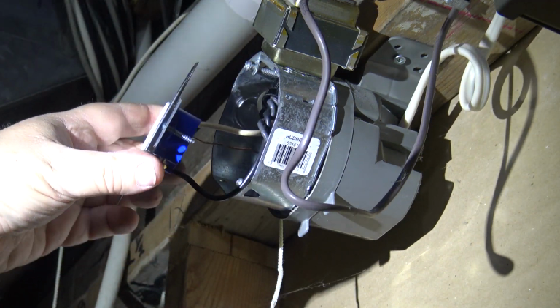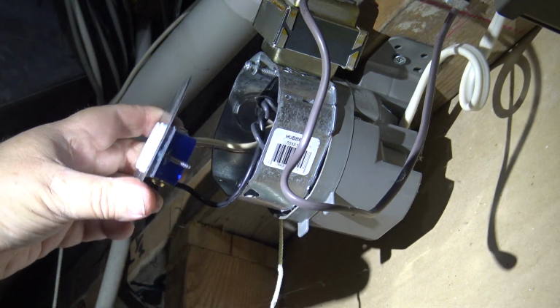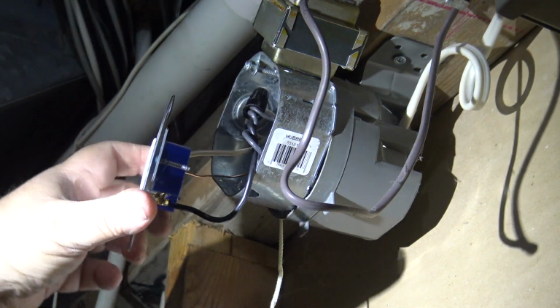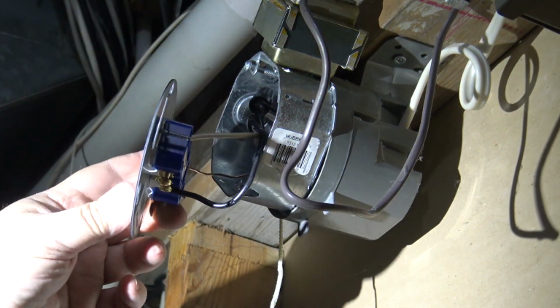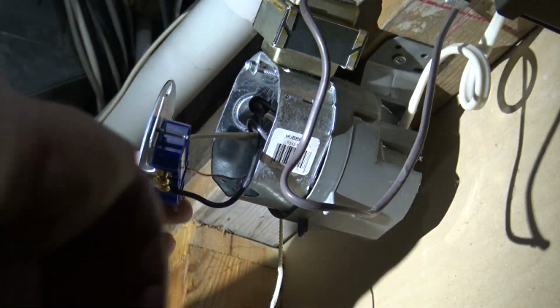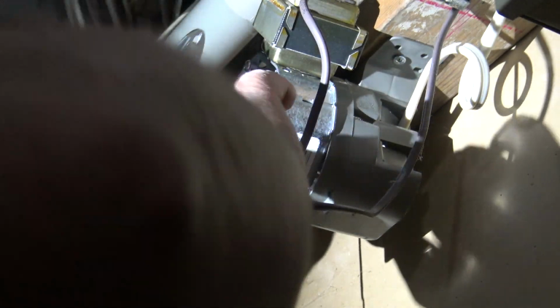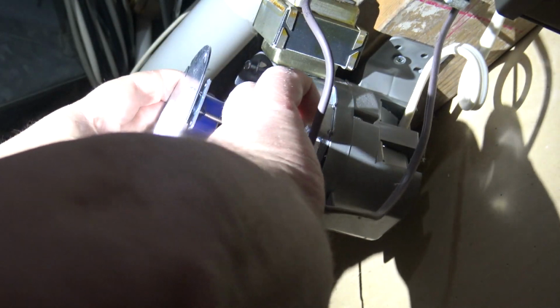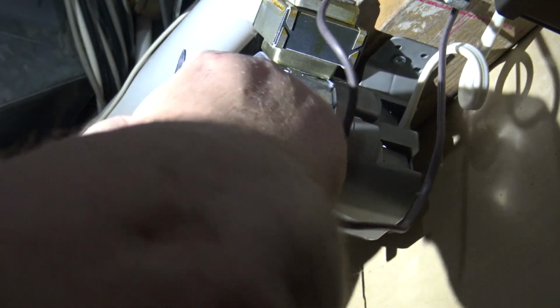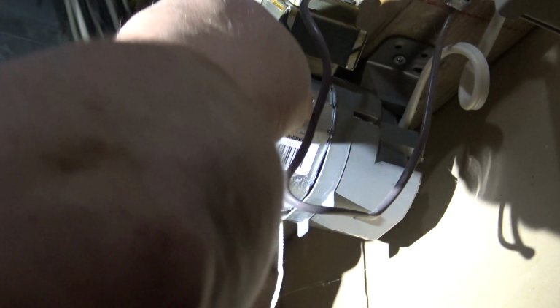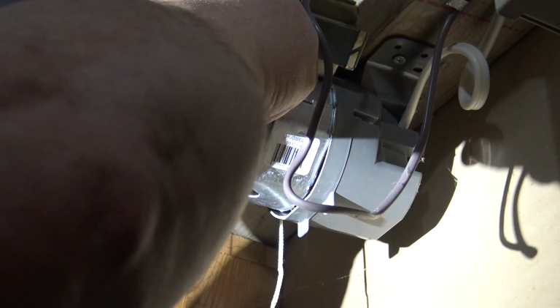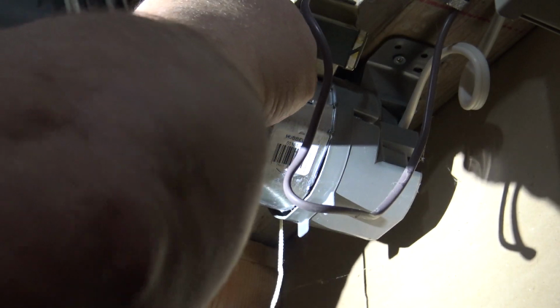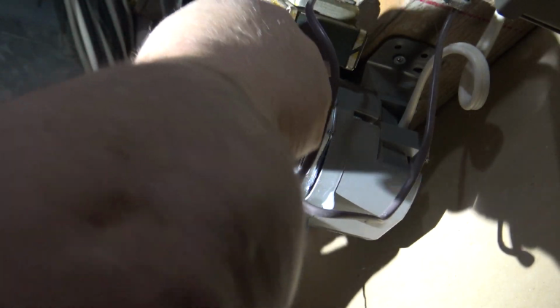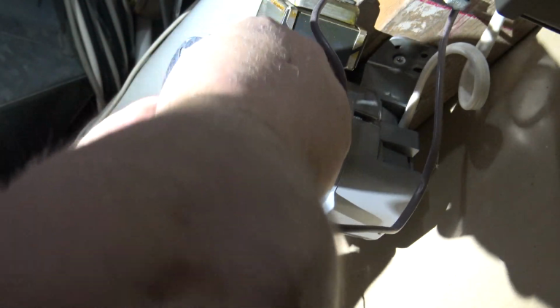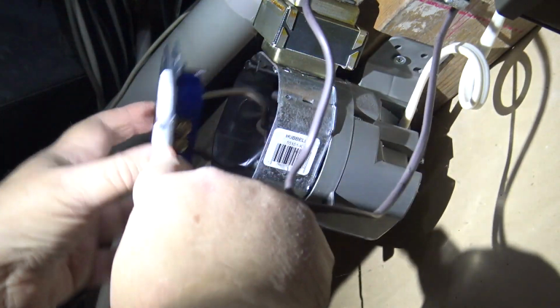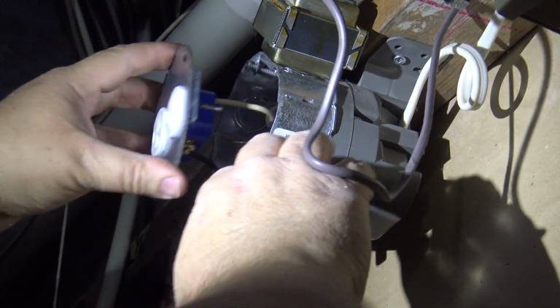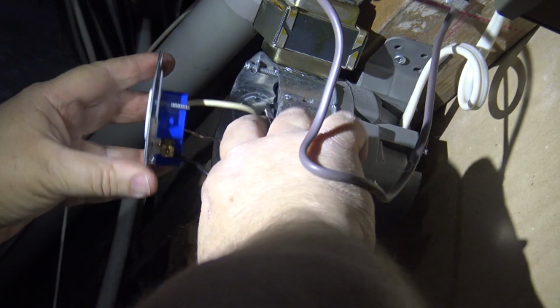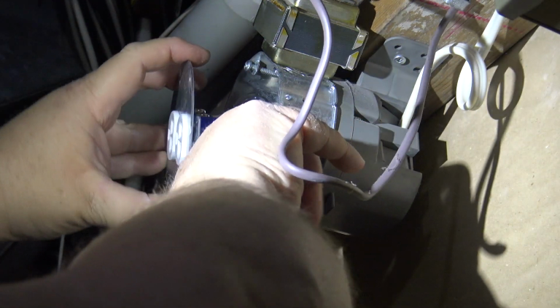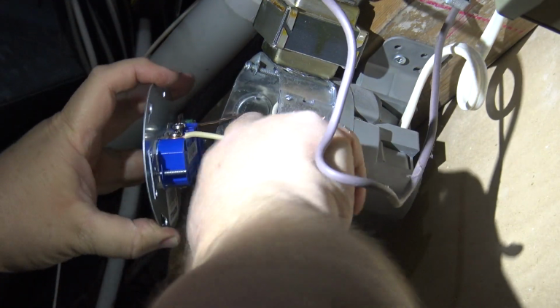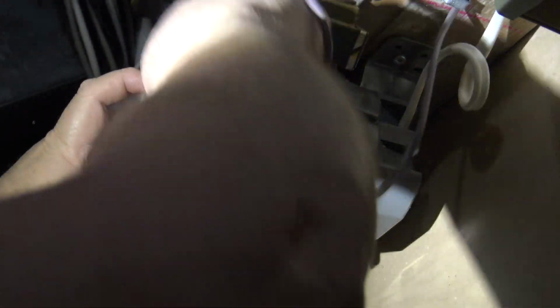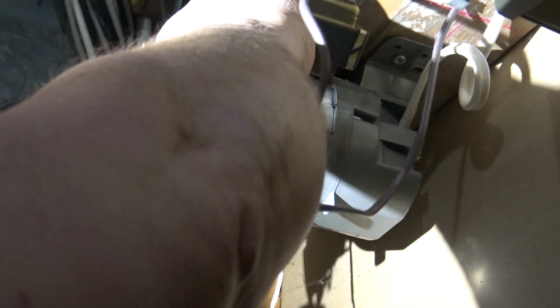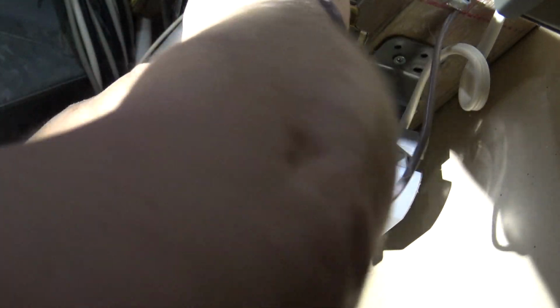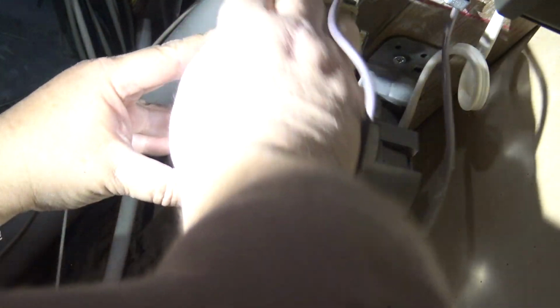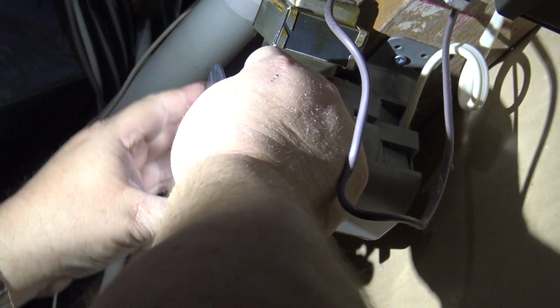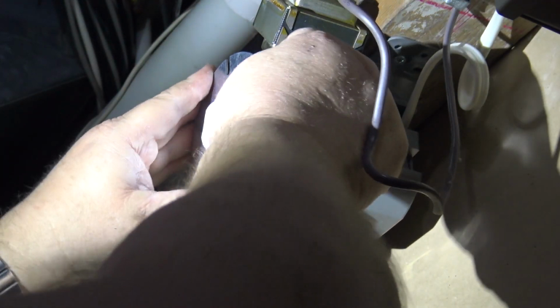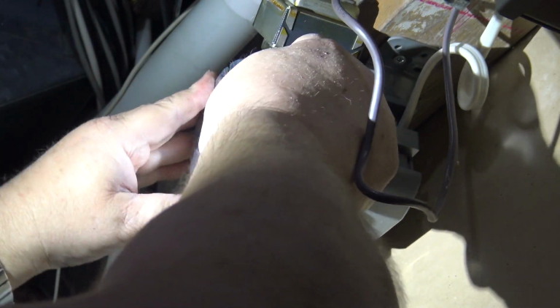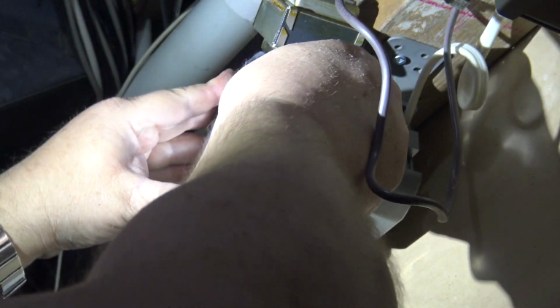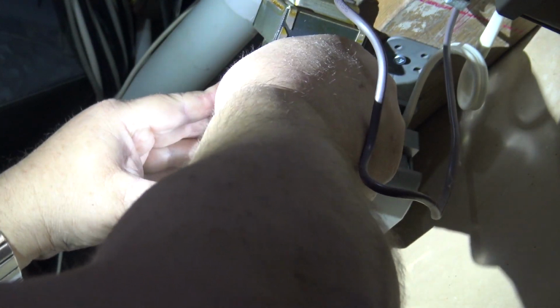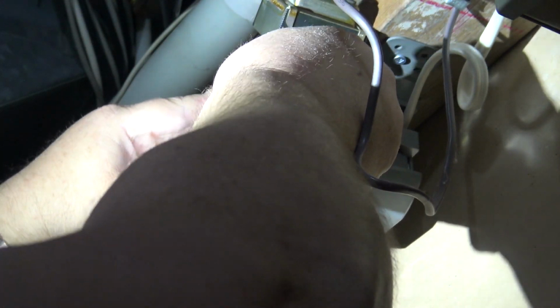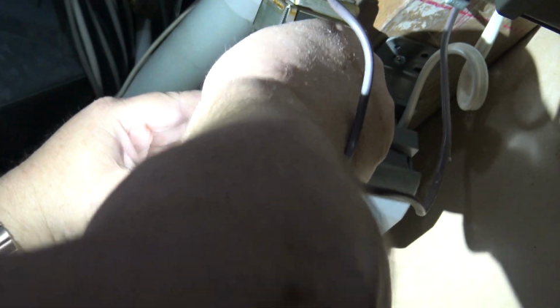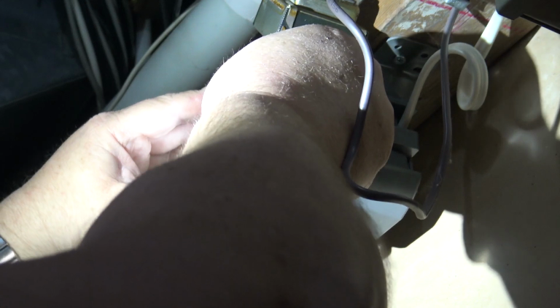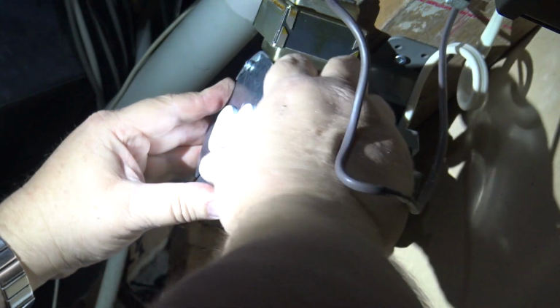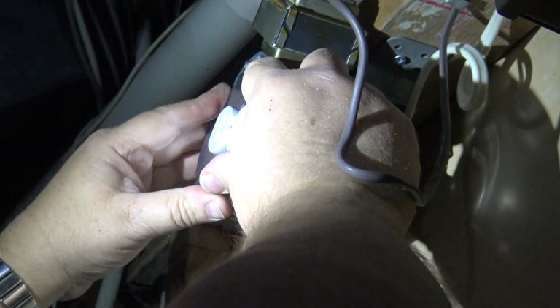Now all I have to do is just mount the box. There are a couple different orientations it can mount in — it's got a couple different slots so that the box can be oriented whichever way it's going to fit easiest. It will fit quite nicely like this.